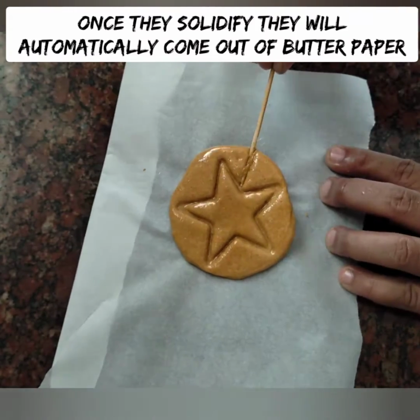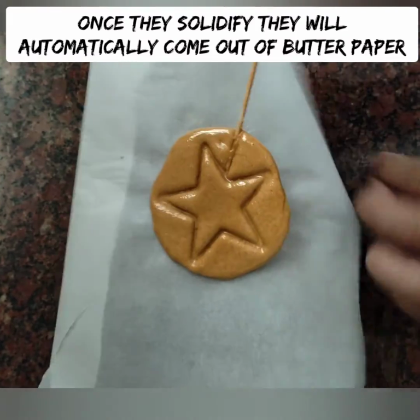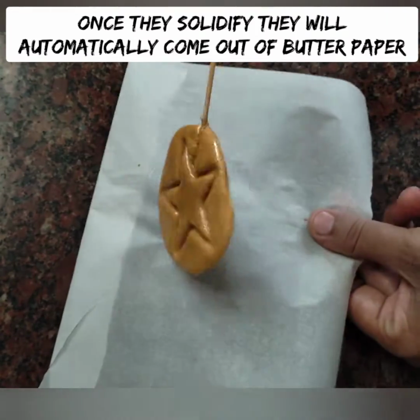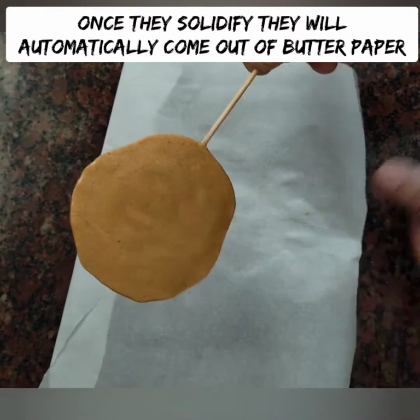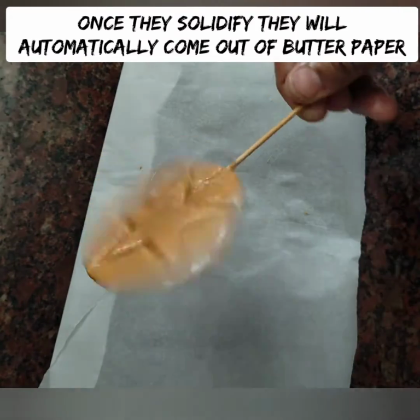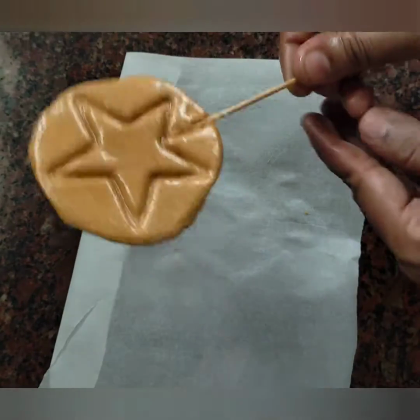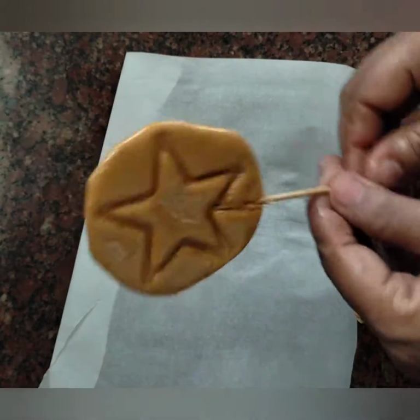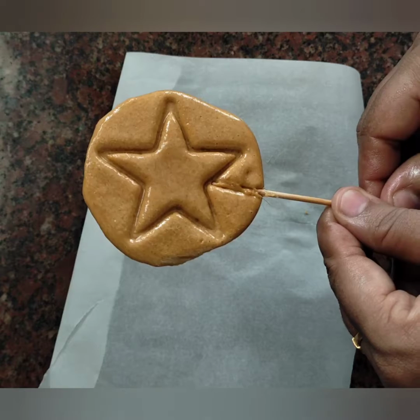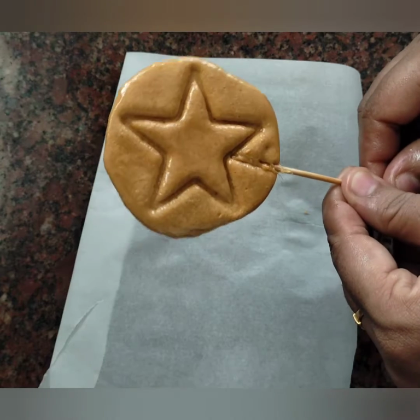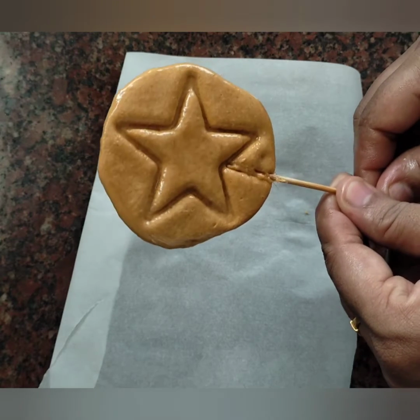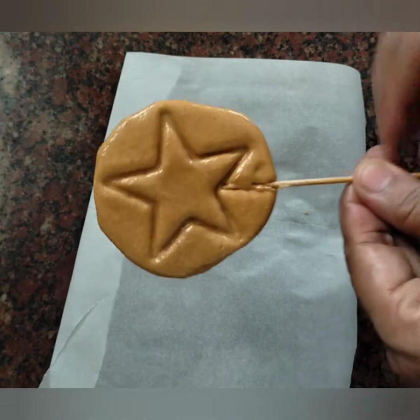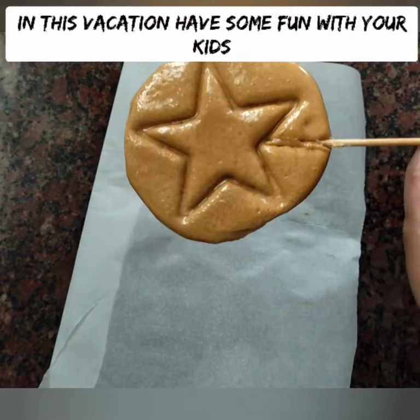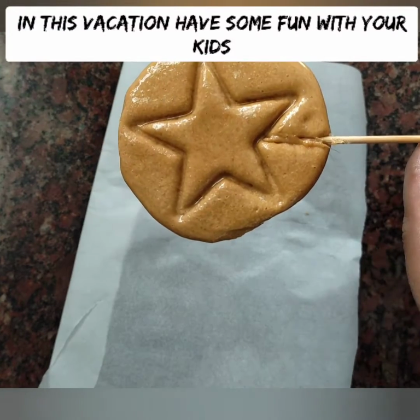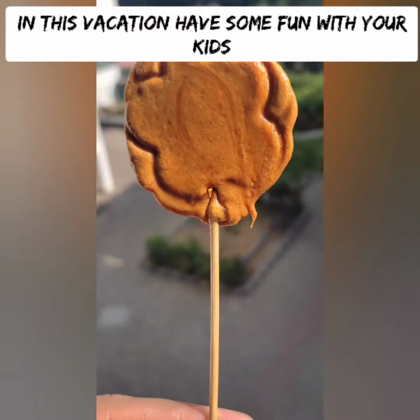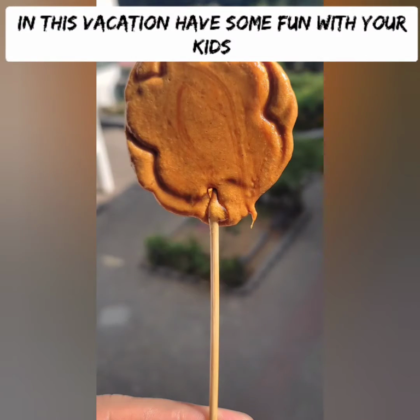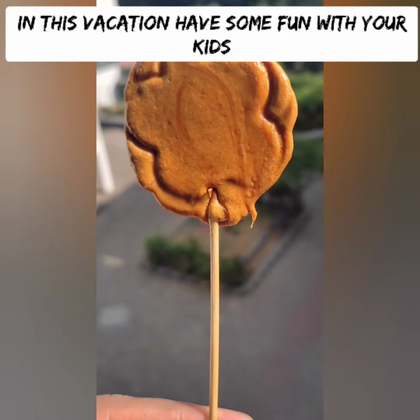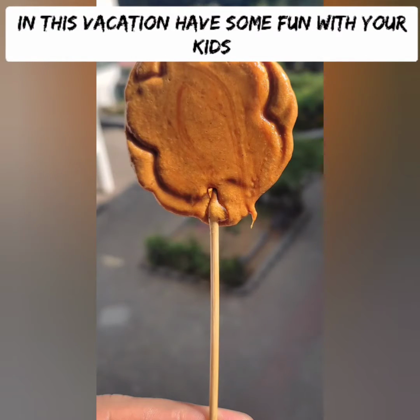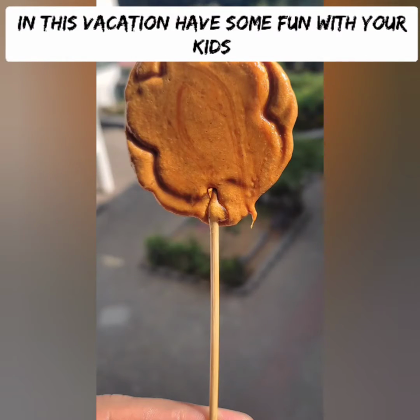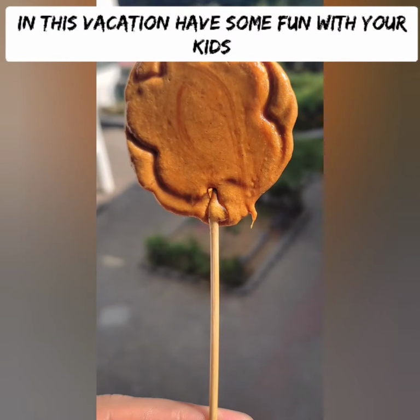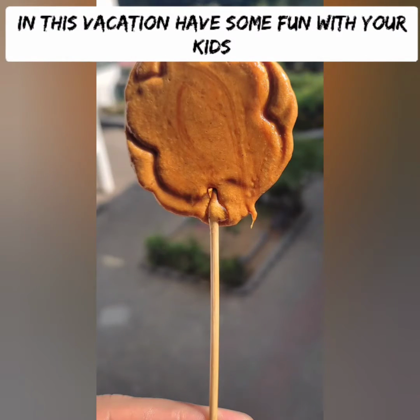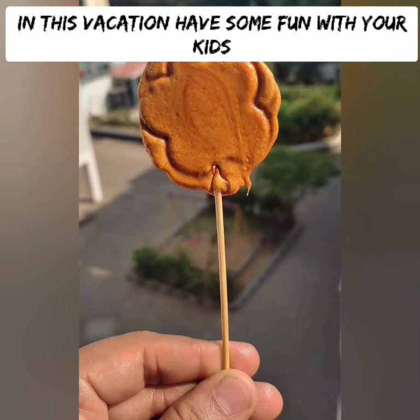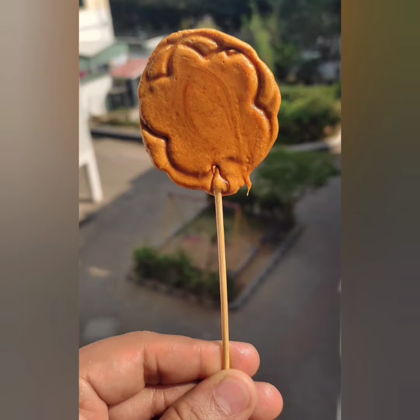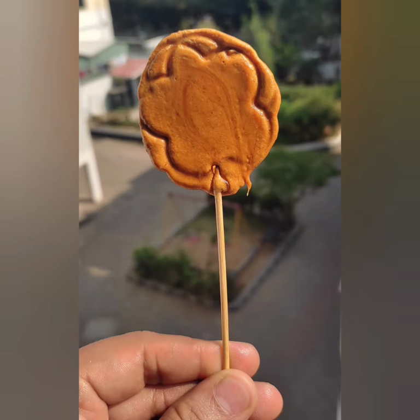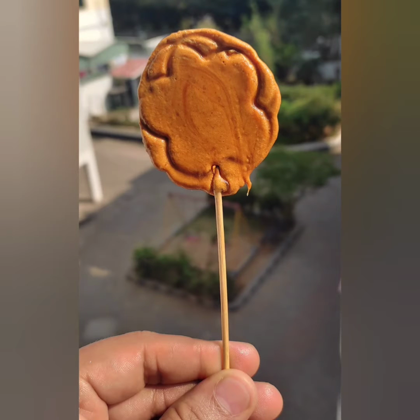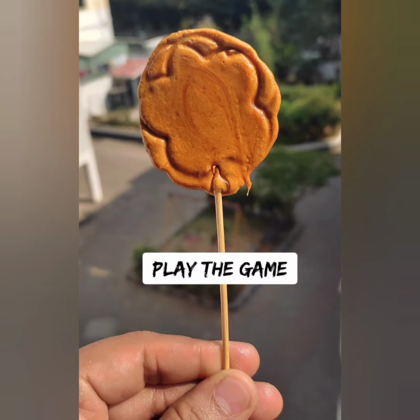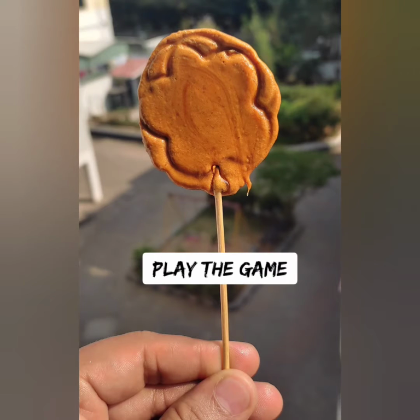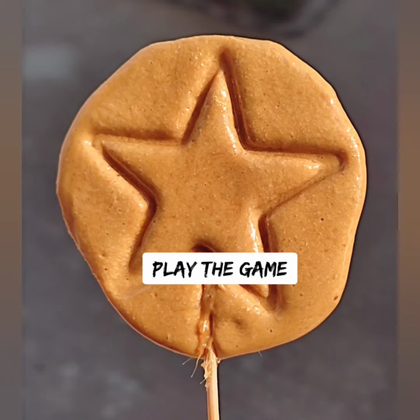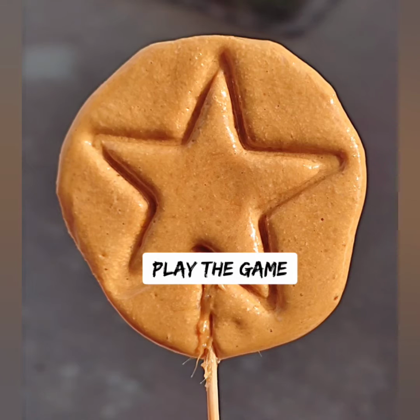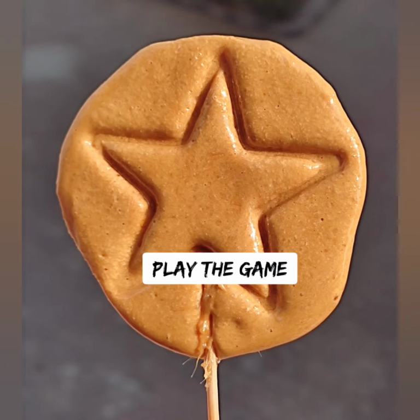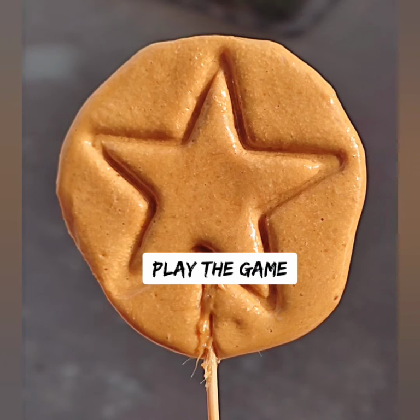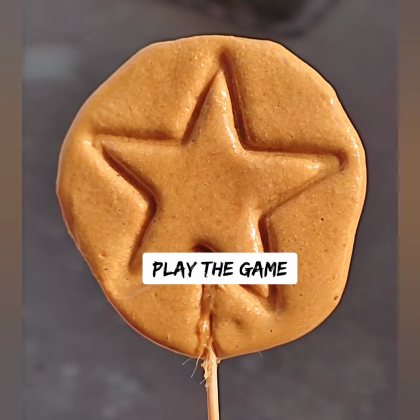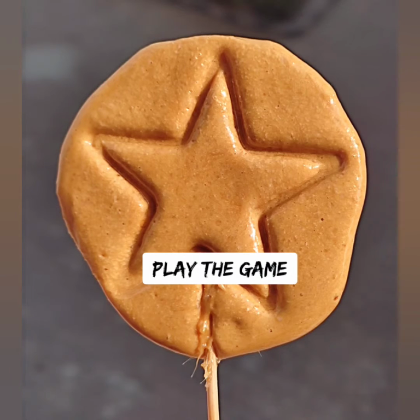Let's make a plate. Let's get the pattern. Put it in the middle shape and let's put it all together.